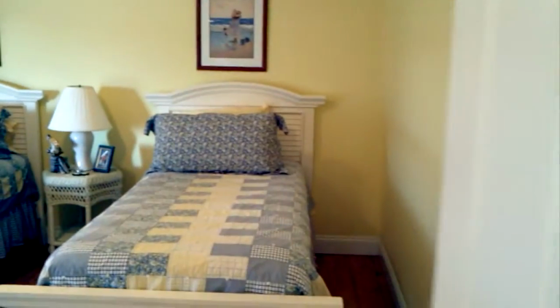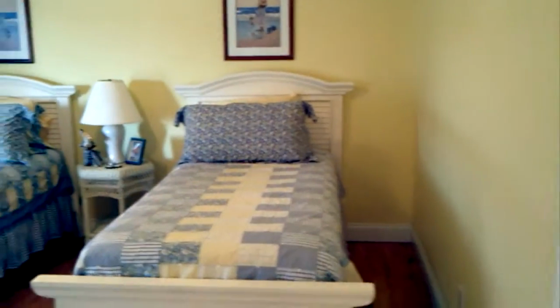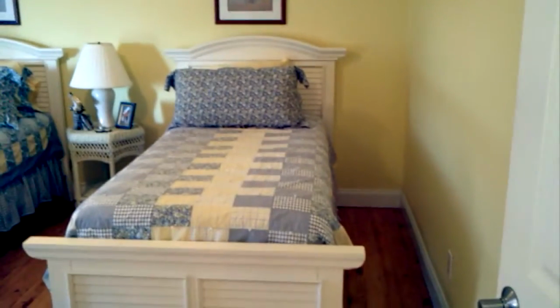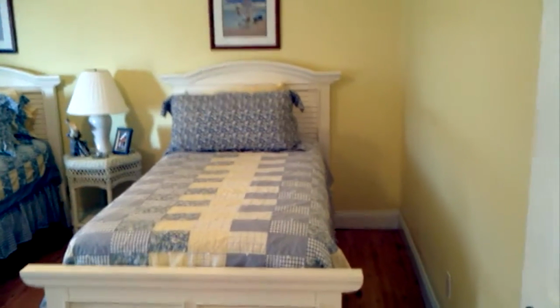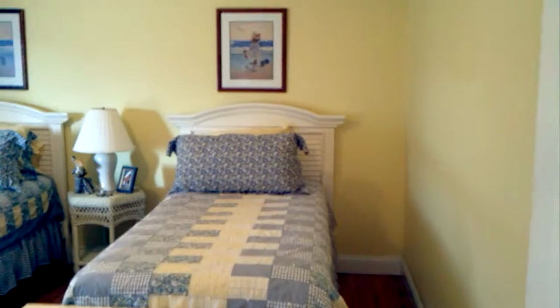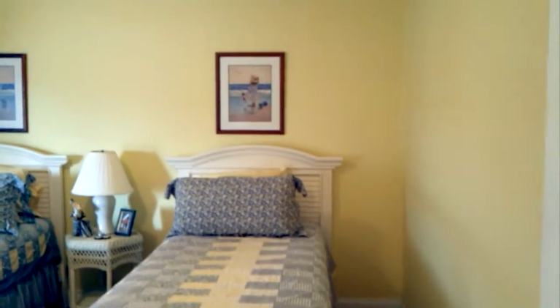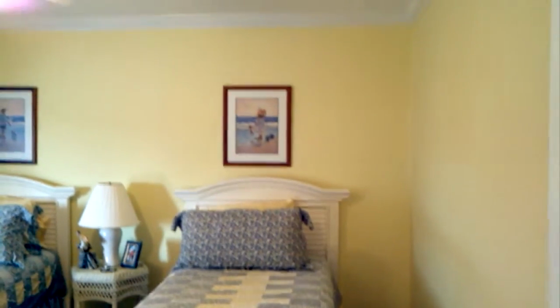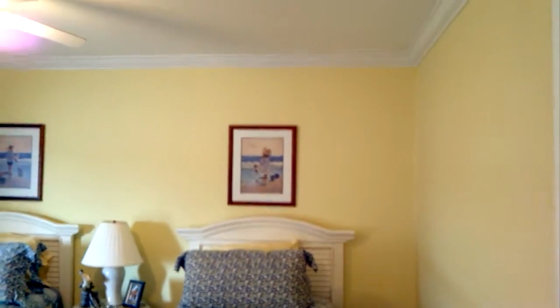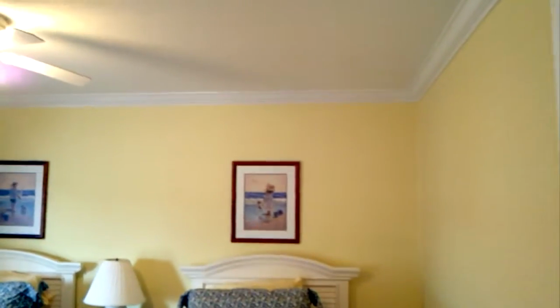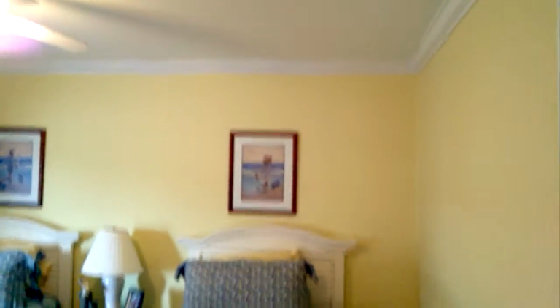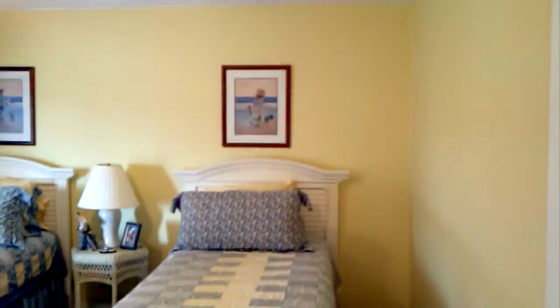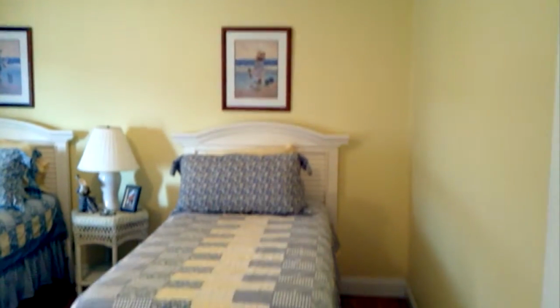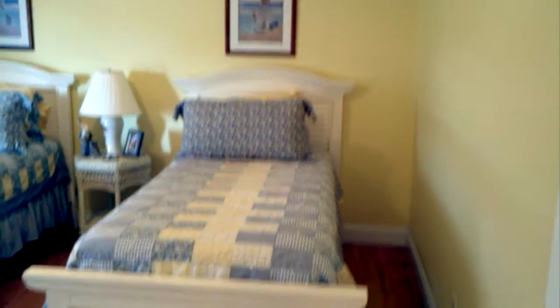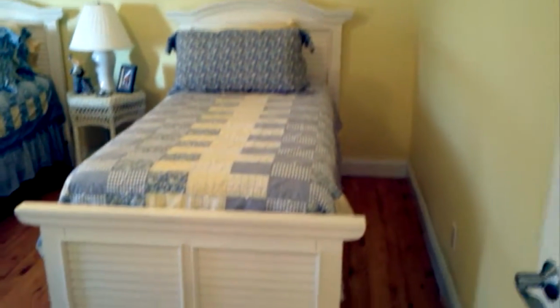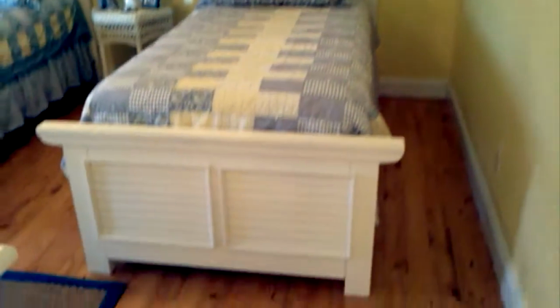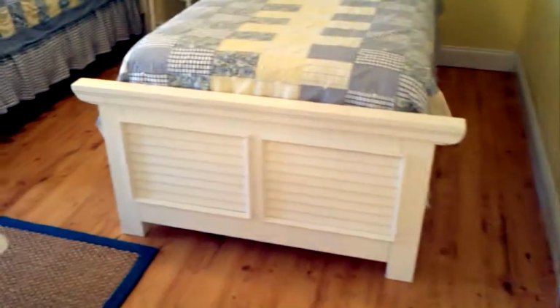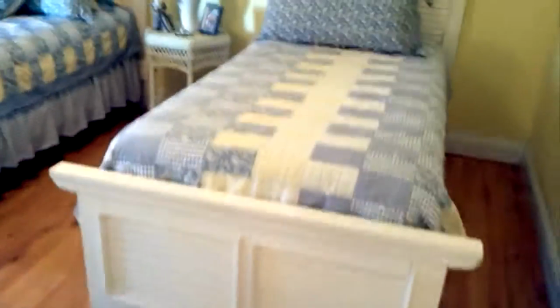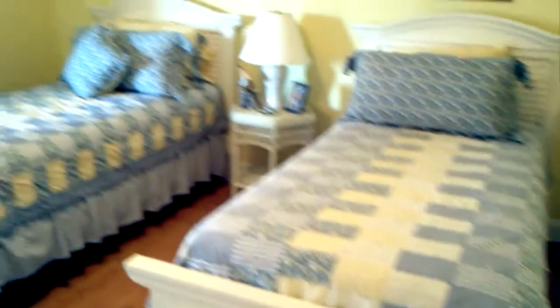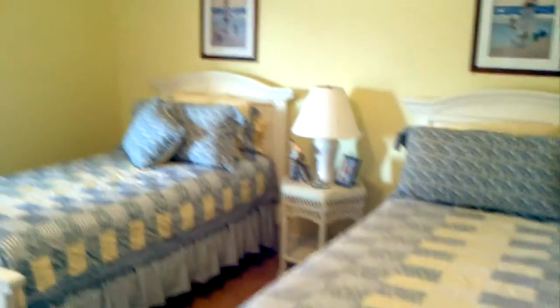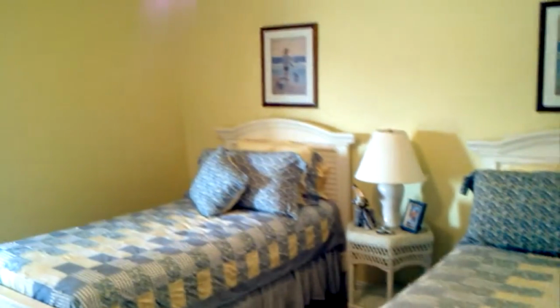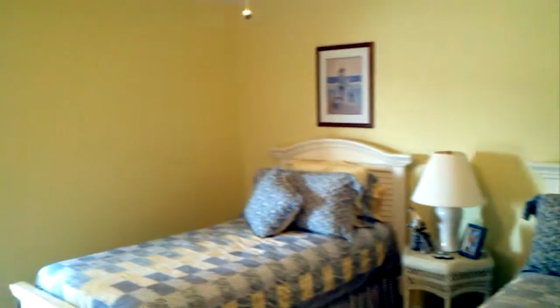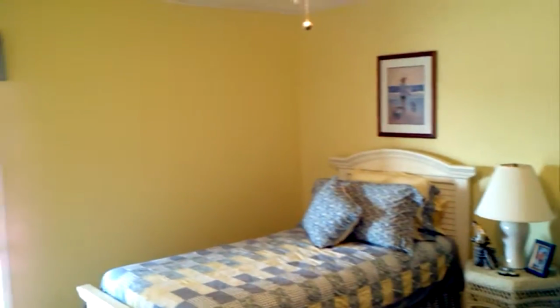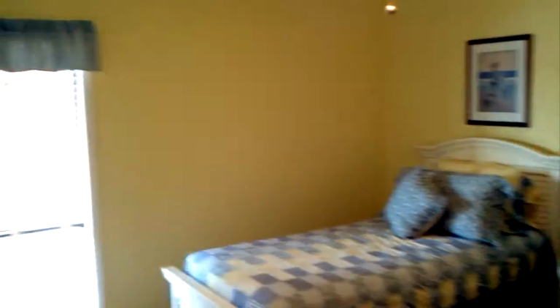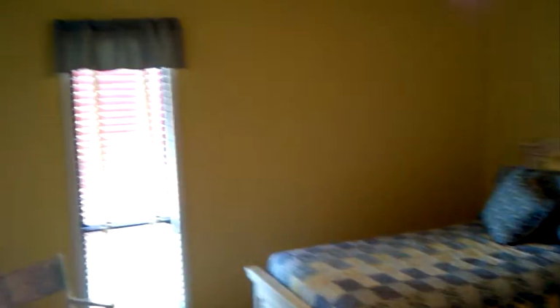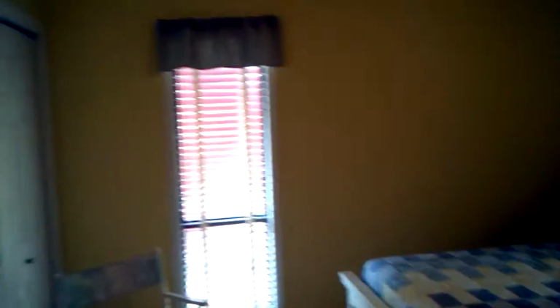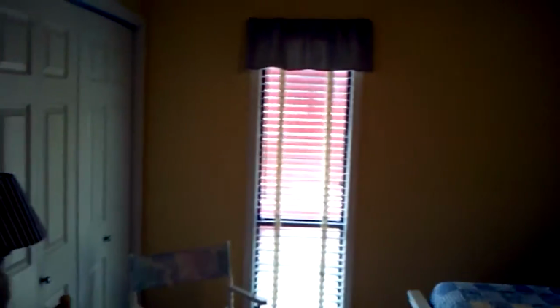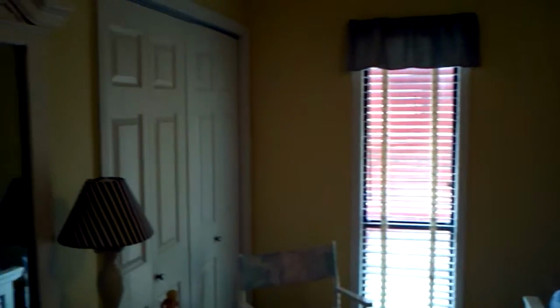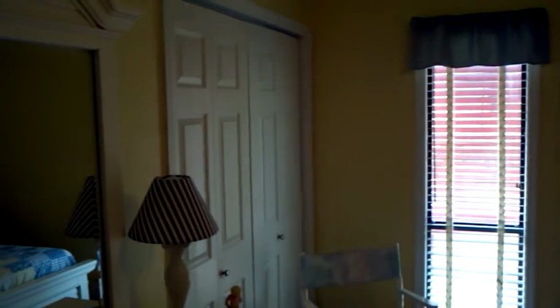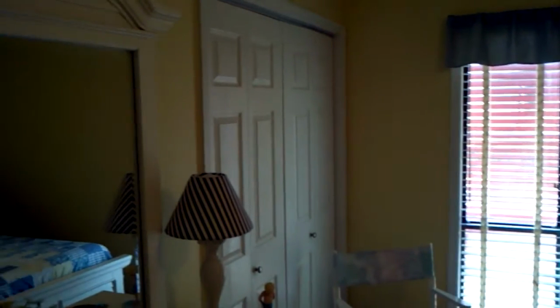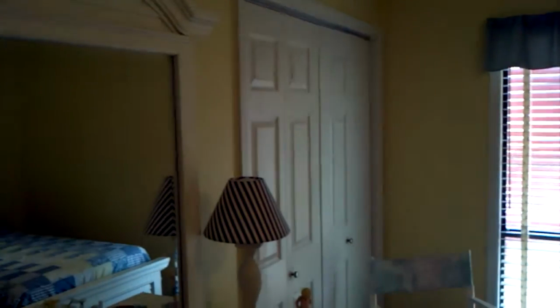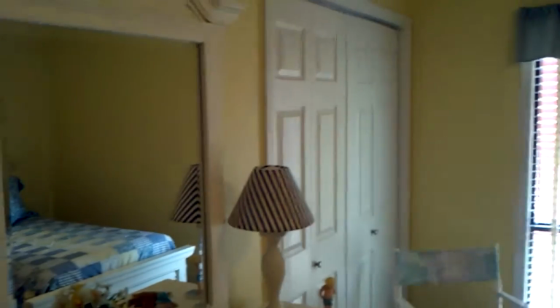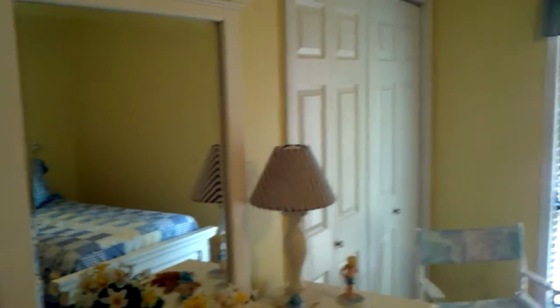It's one of the guest bedrooms — crown molding, laminate floors, and a normal closet.